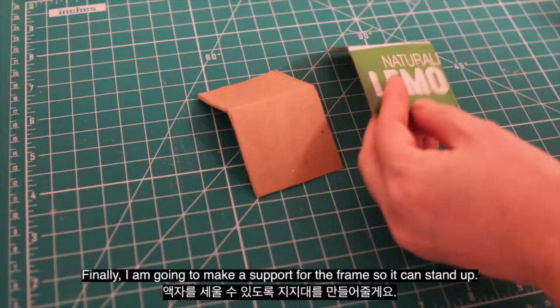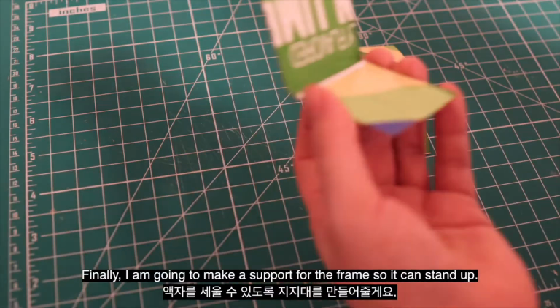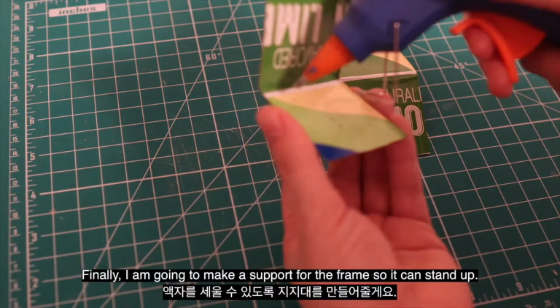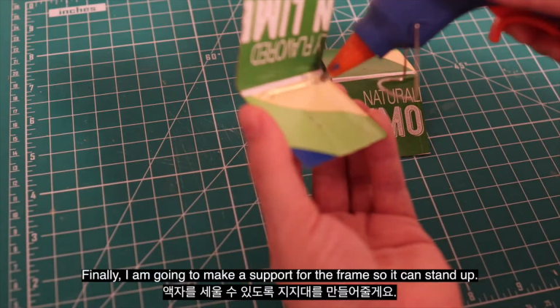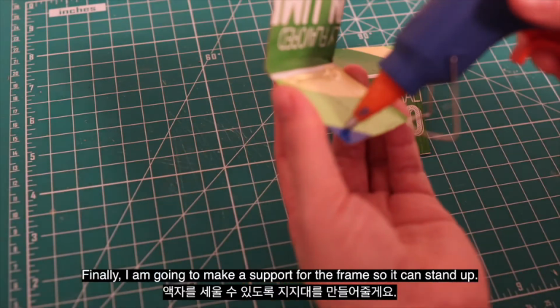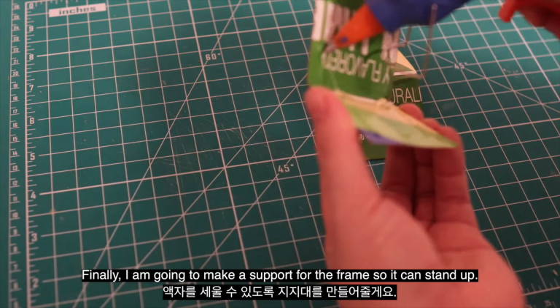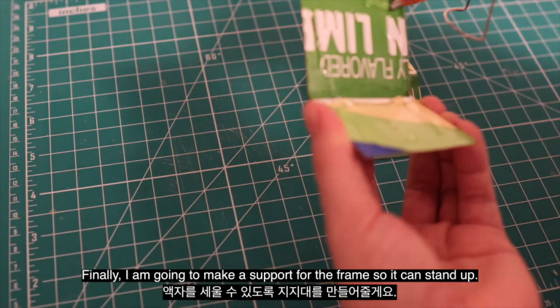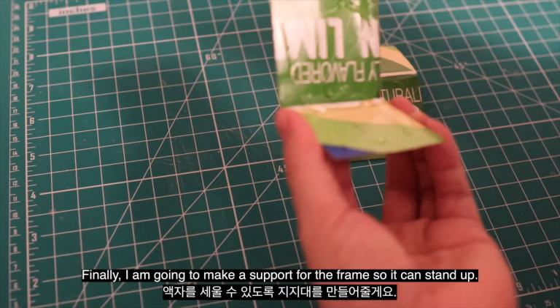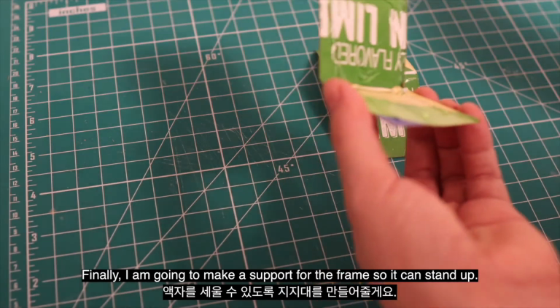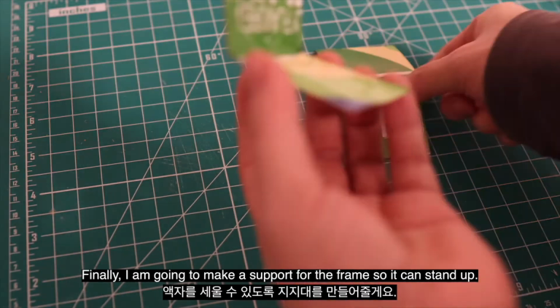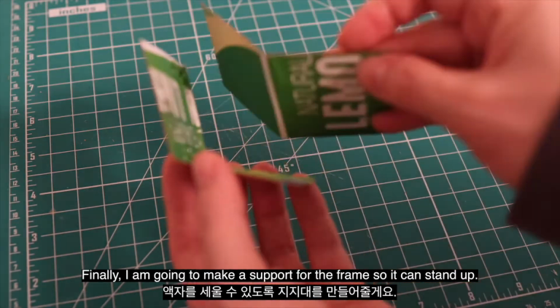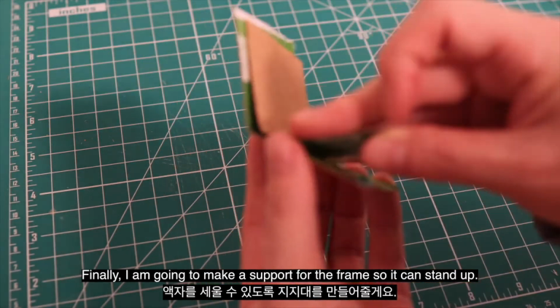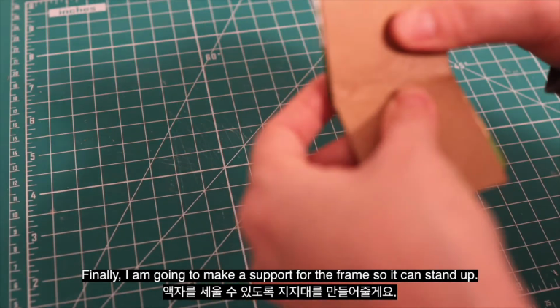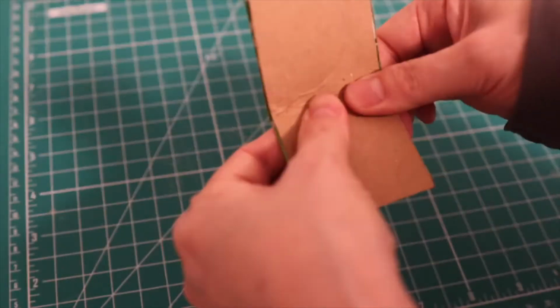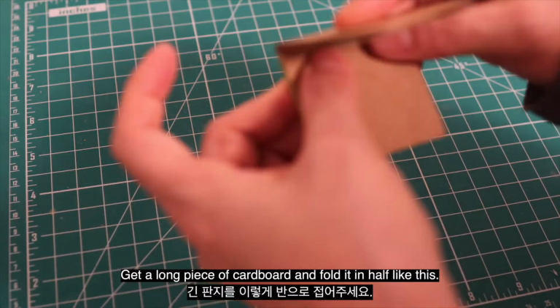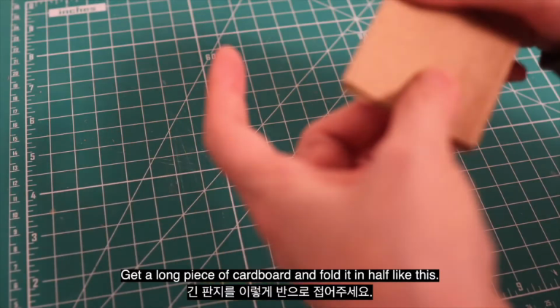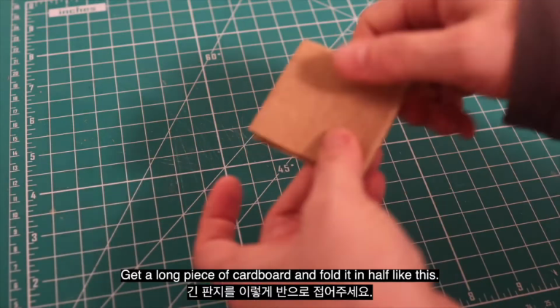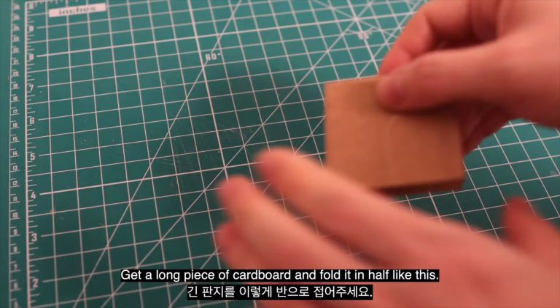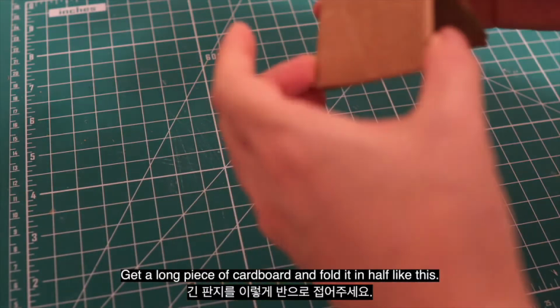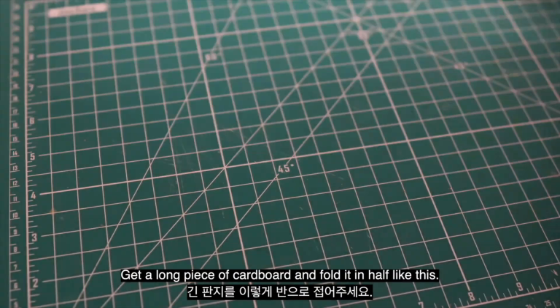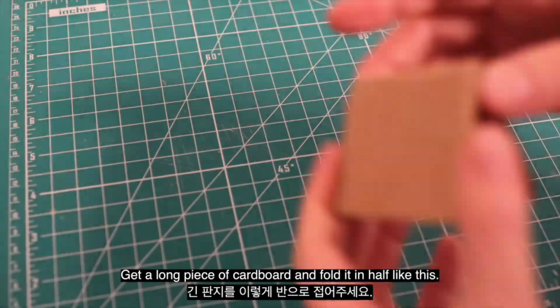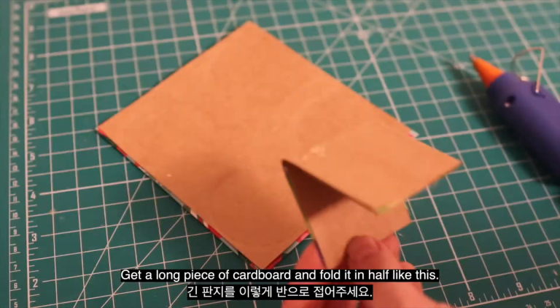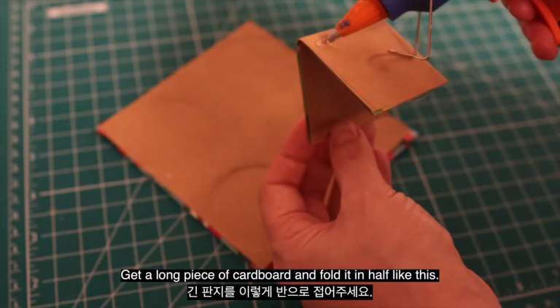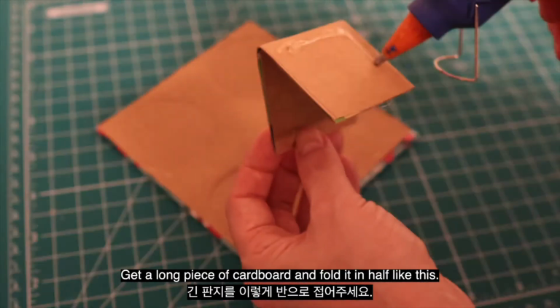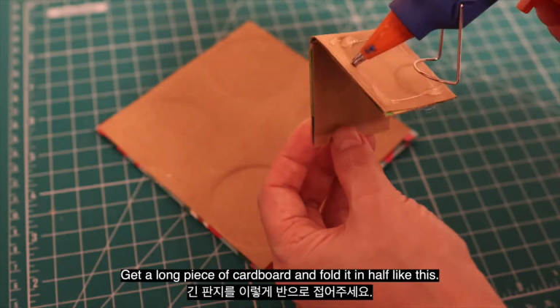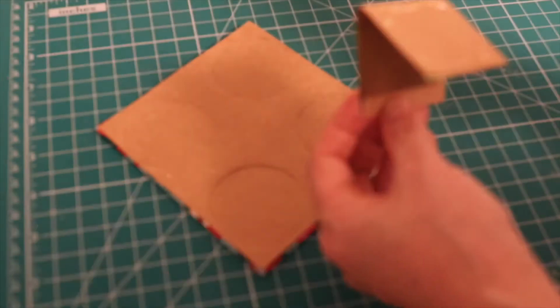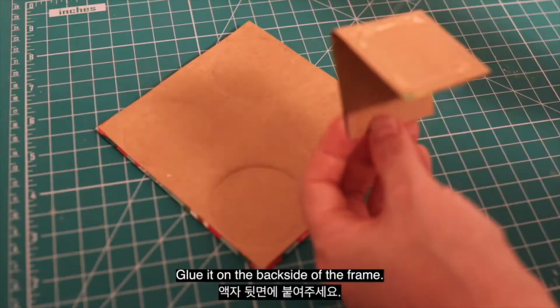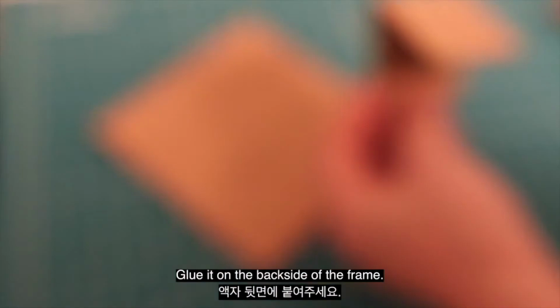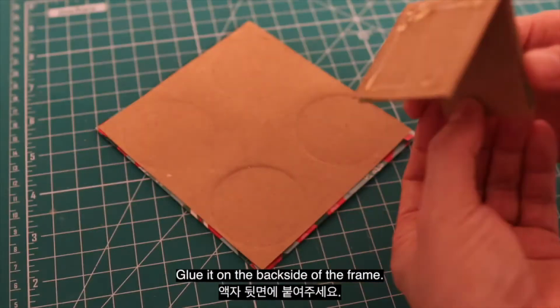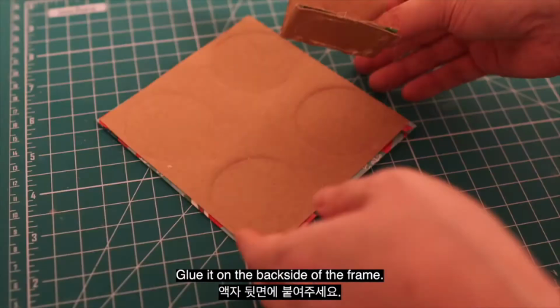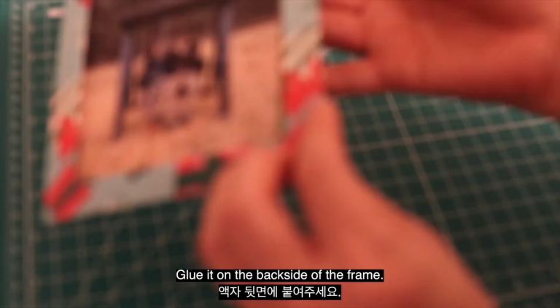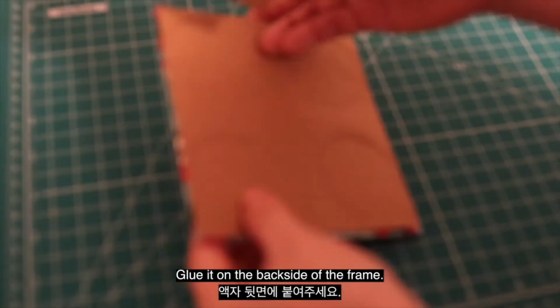Finally, I'm going to make a support for the frame so it can stand up. Get a long piece of cardboard and fold in half like this. Glue it on the back side of the frame.